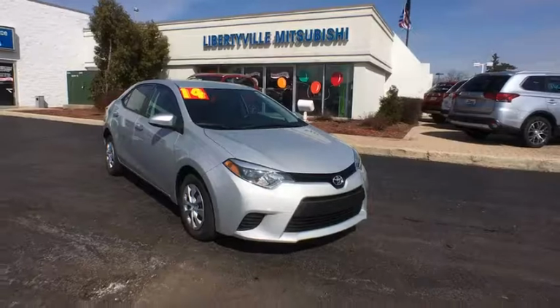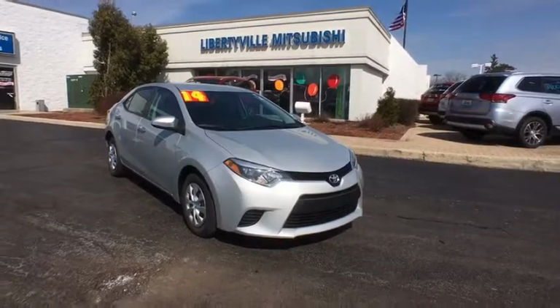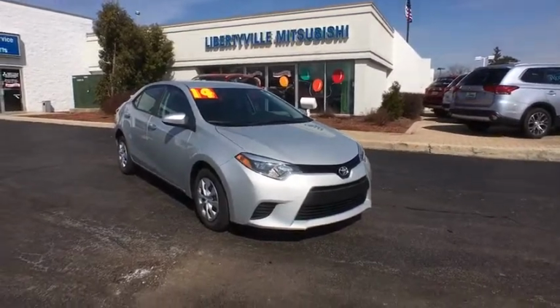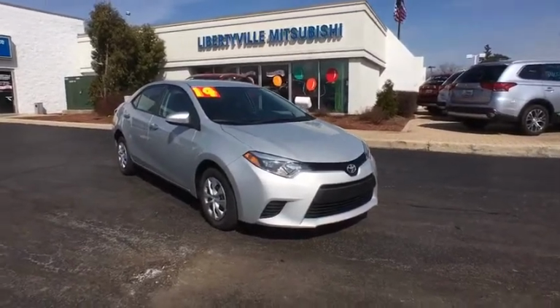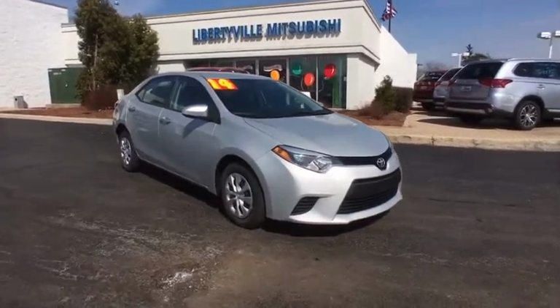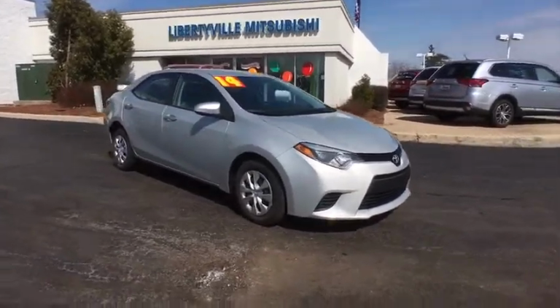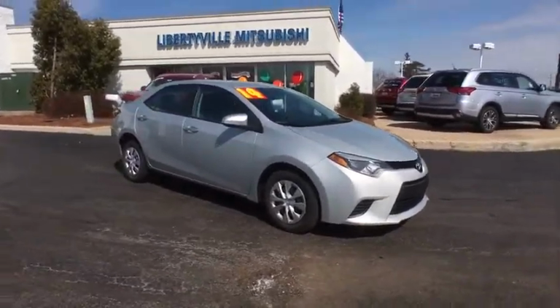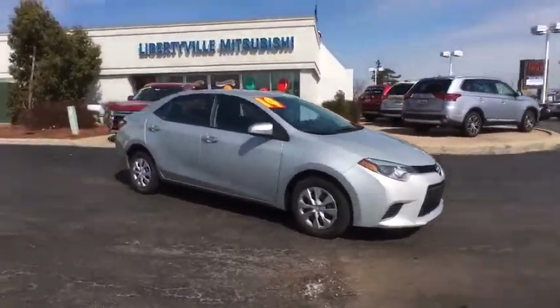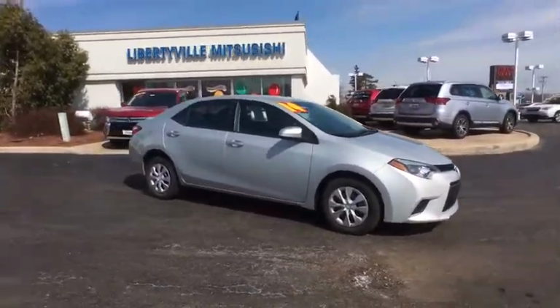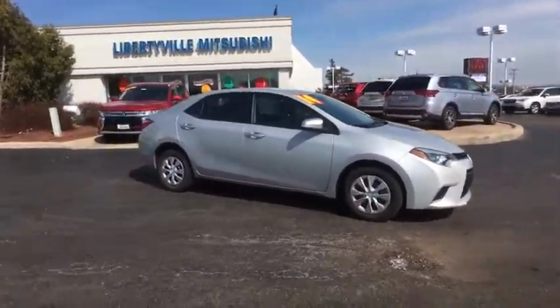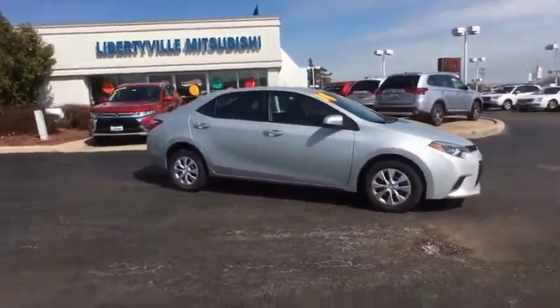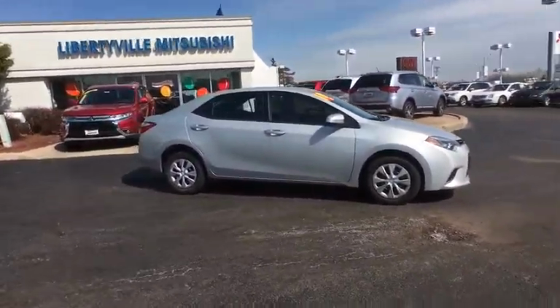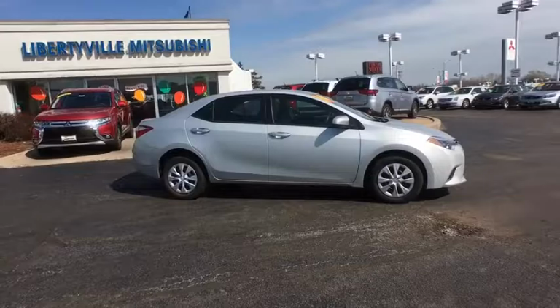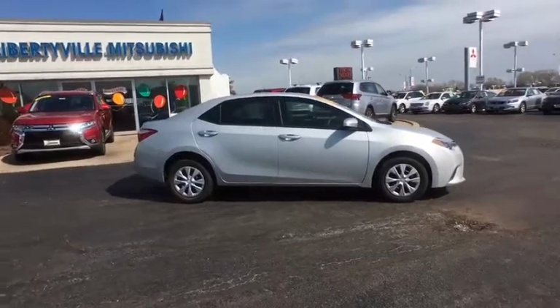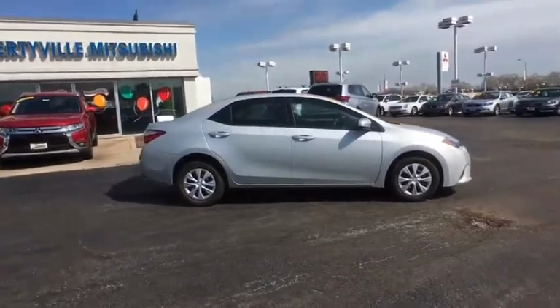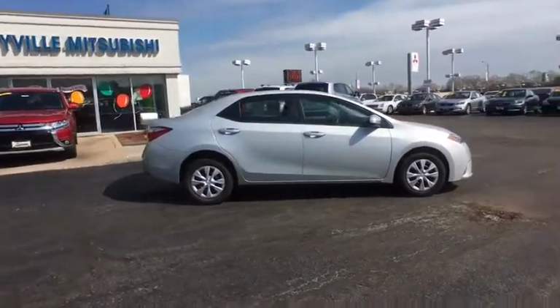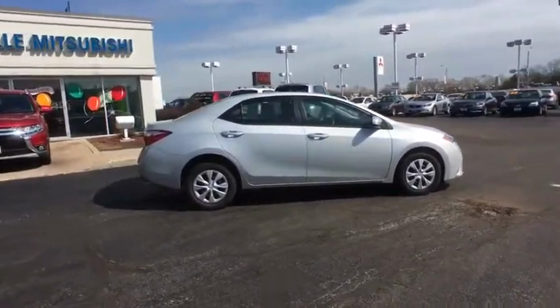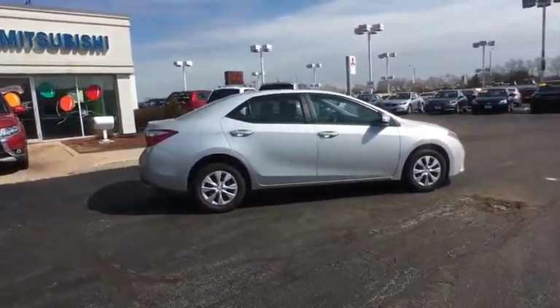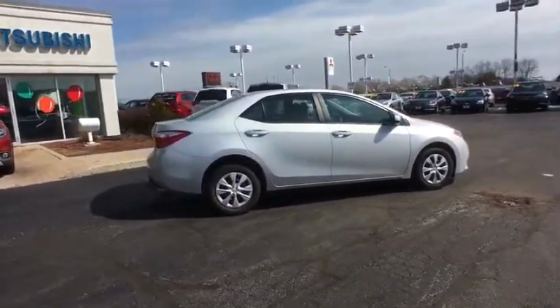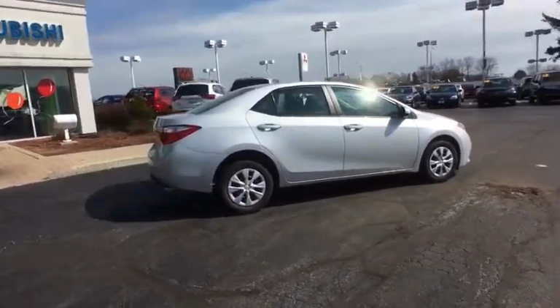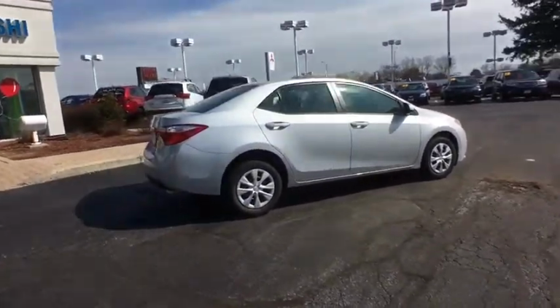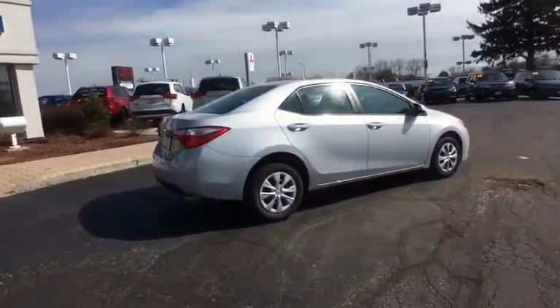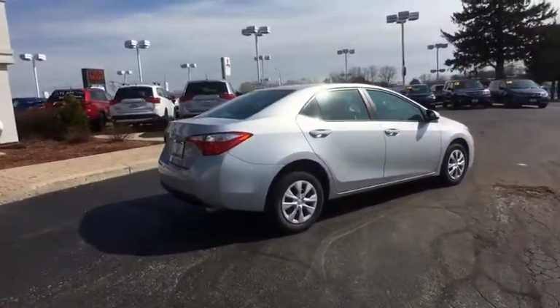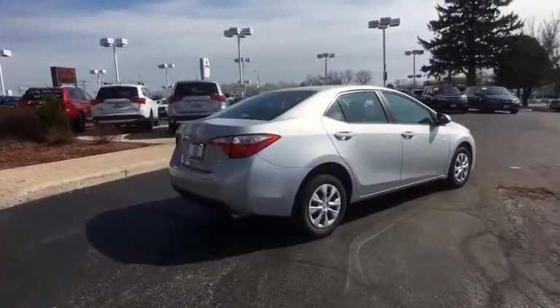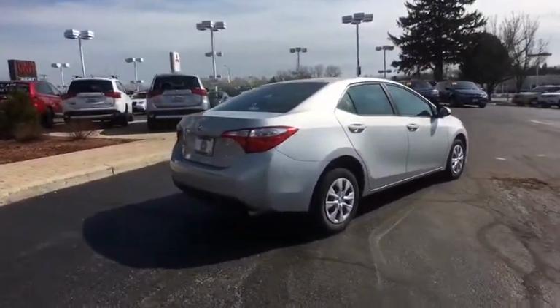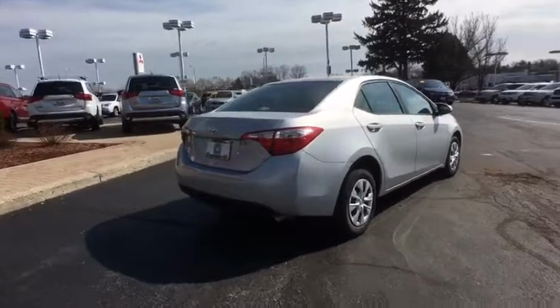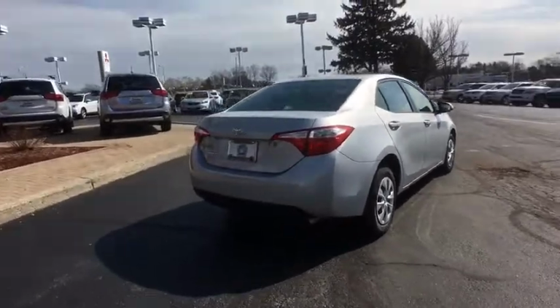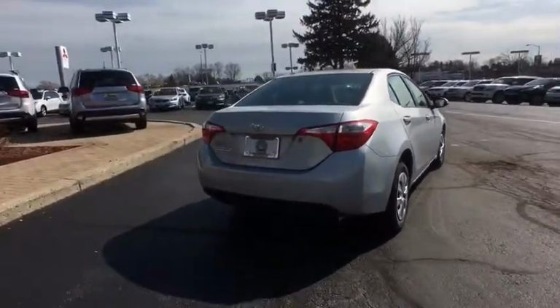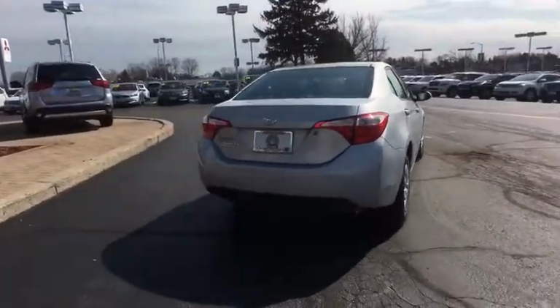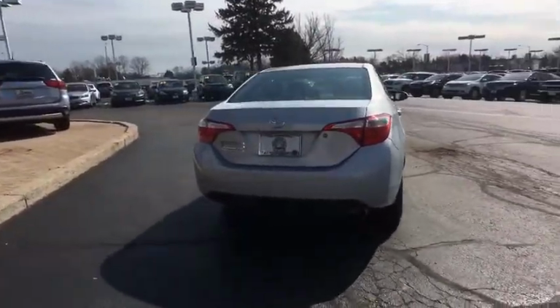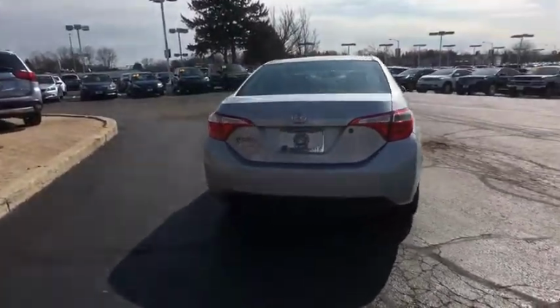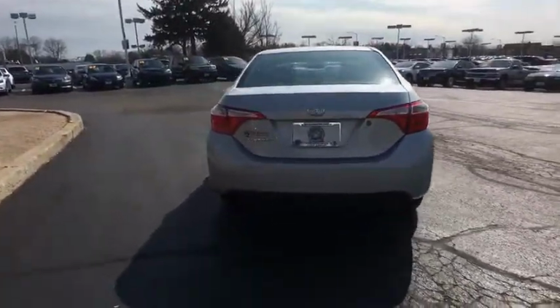The 2014 Toyota Corolla. The Corolla is still a great option for those who want dependability, comfort, and value. This vehicle has less than 20,000 miles. Here are some of this vehicle's great options.